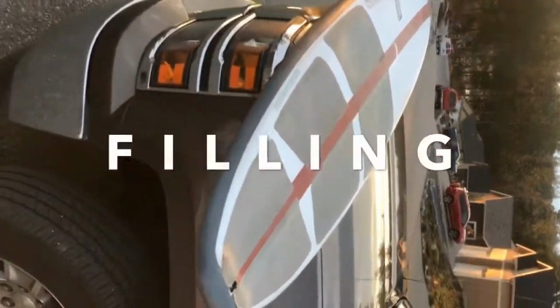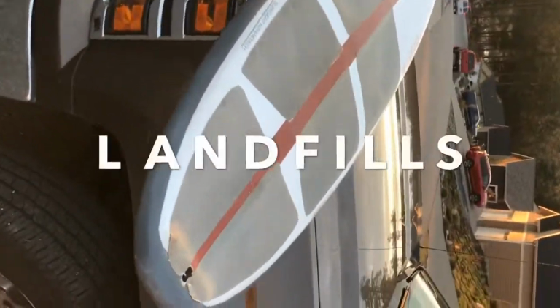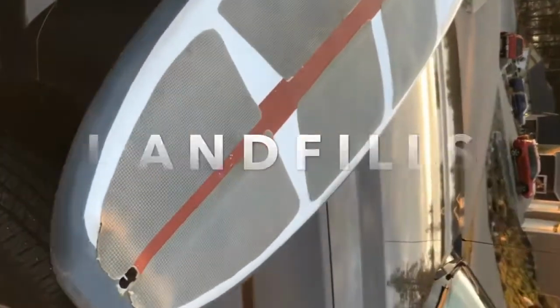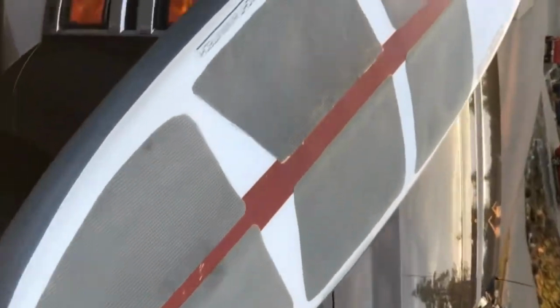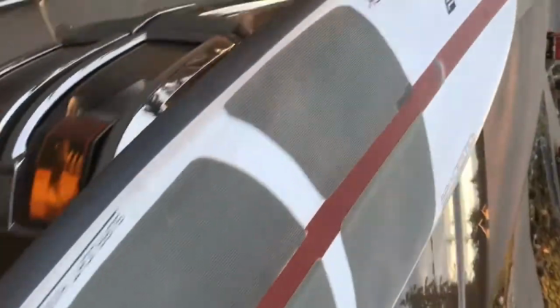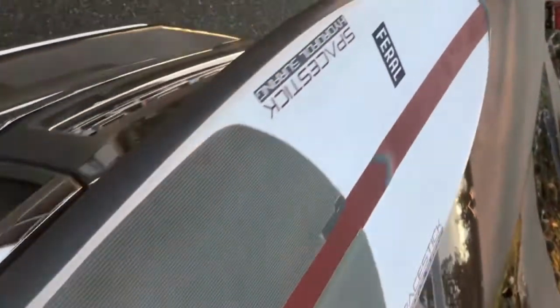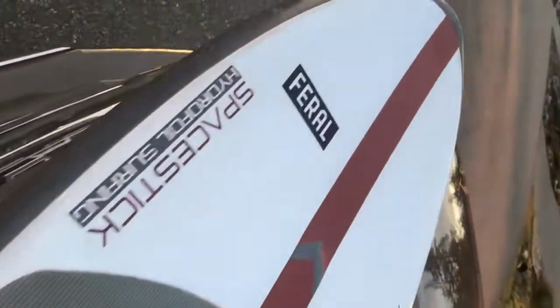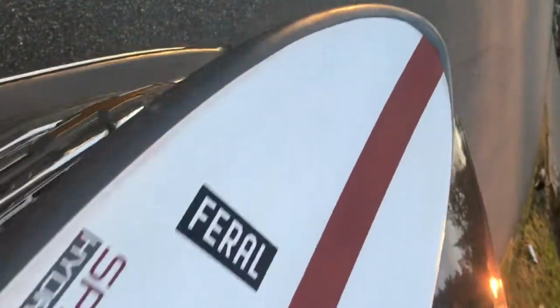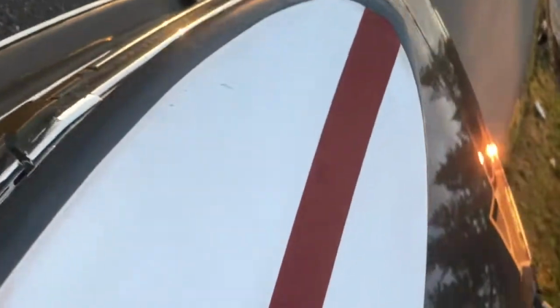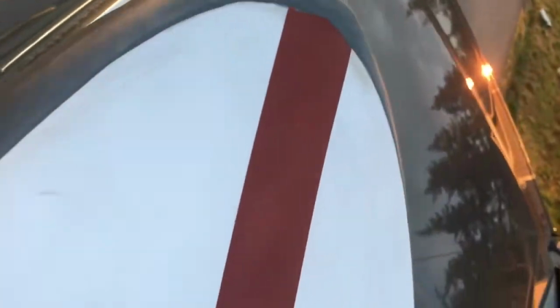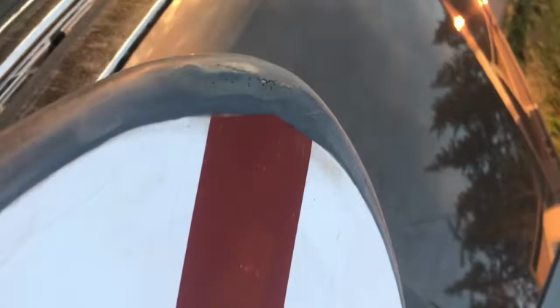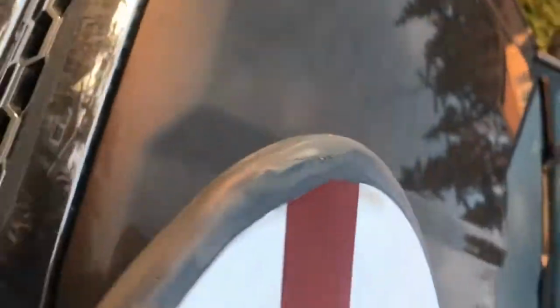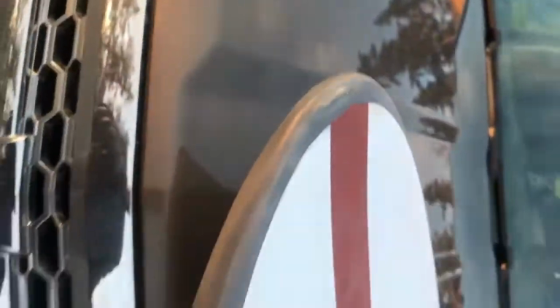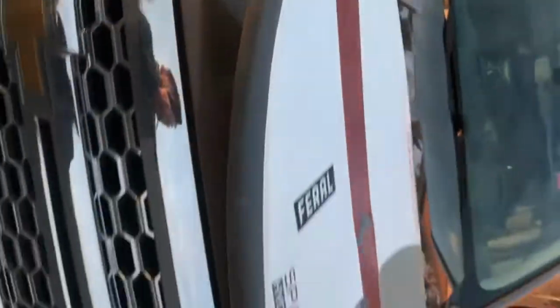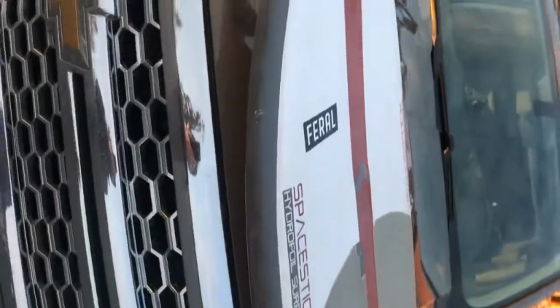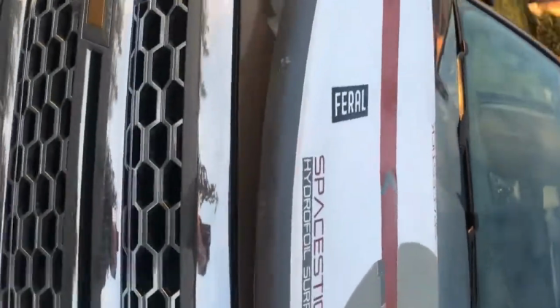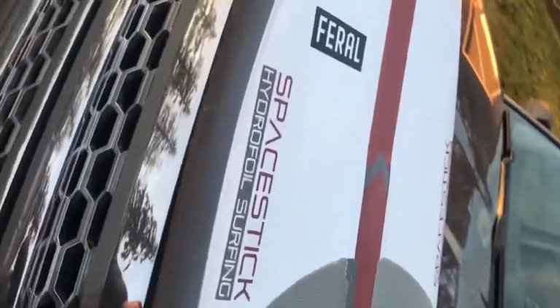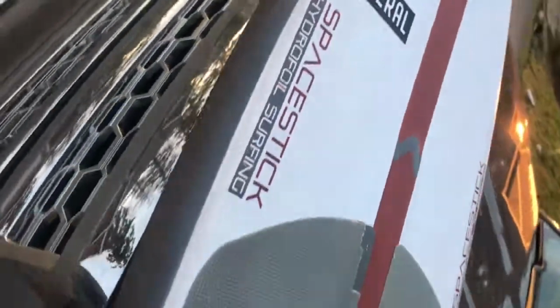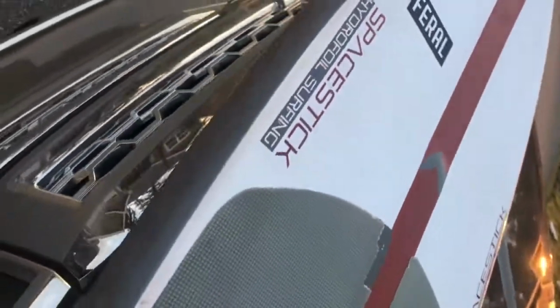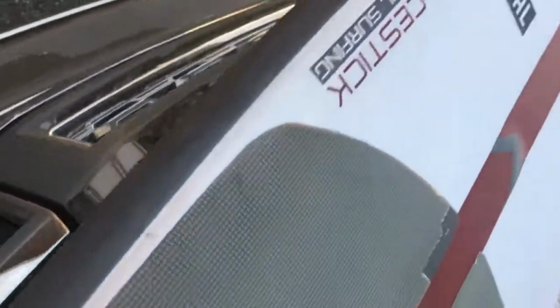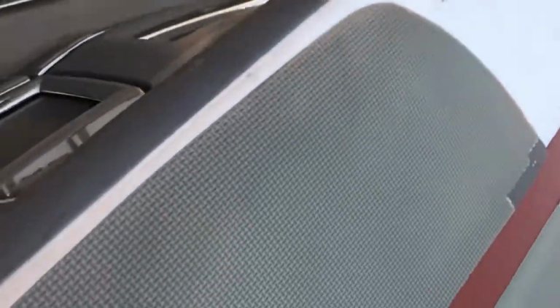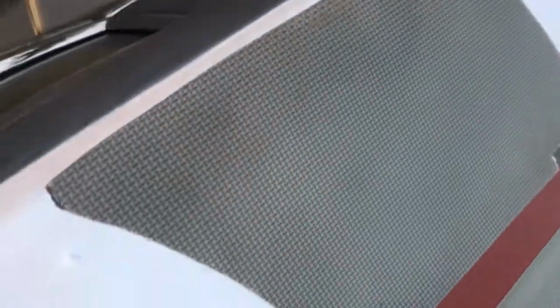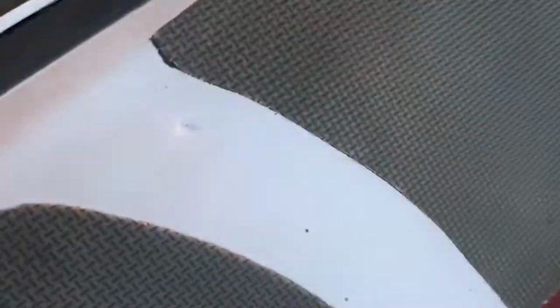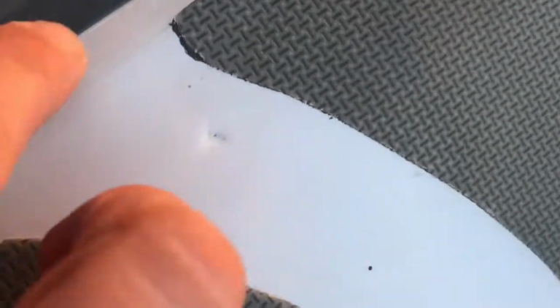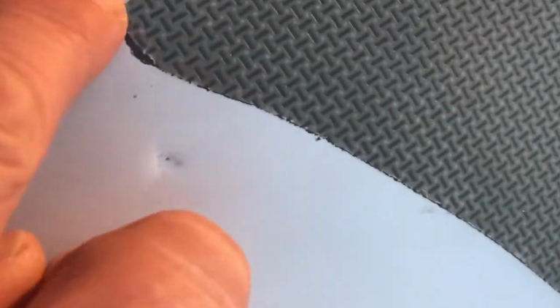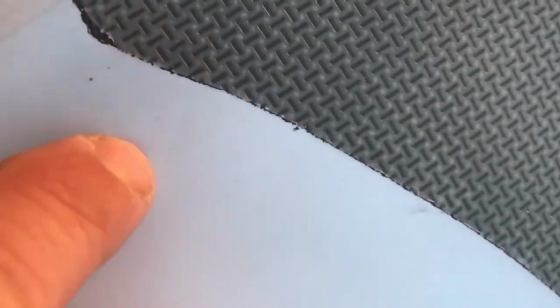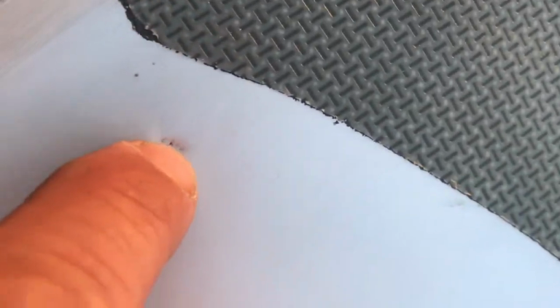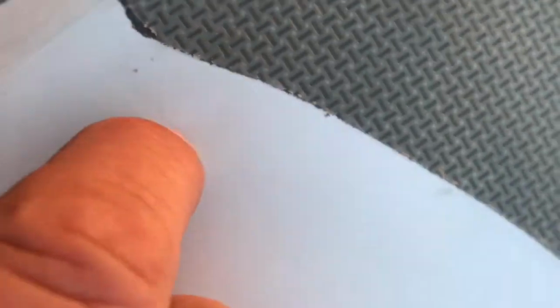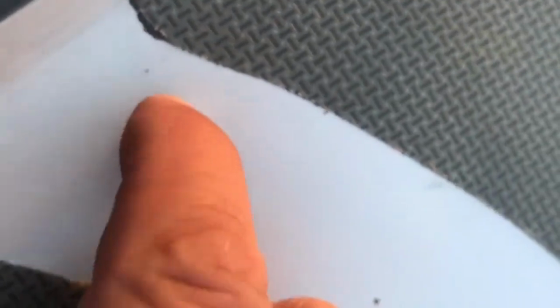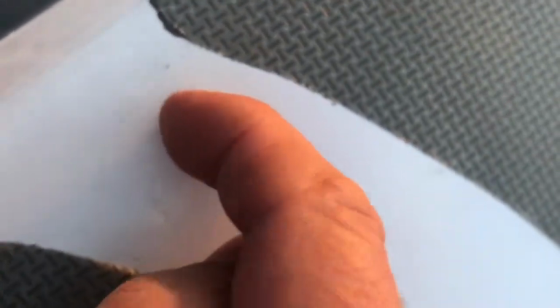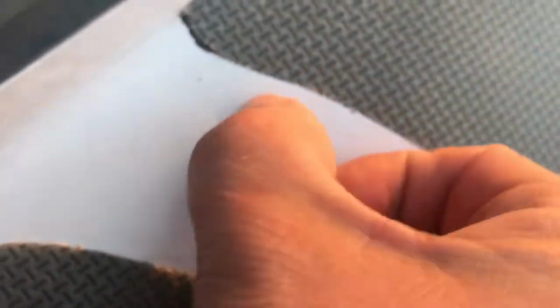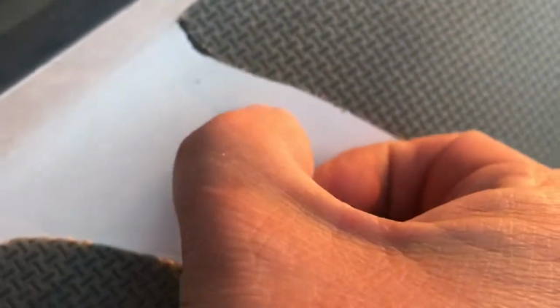This is my personal board I've had for about three years and it's still in really great shape. Got a little puncture wound here — no big deal, just fill it with some goop or some glue.